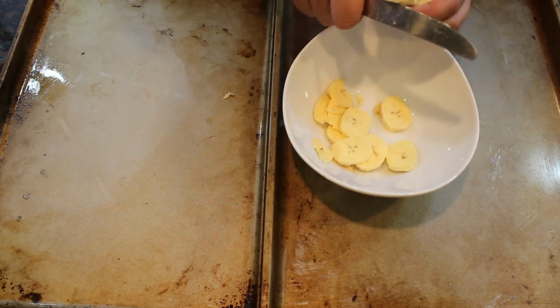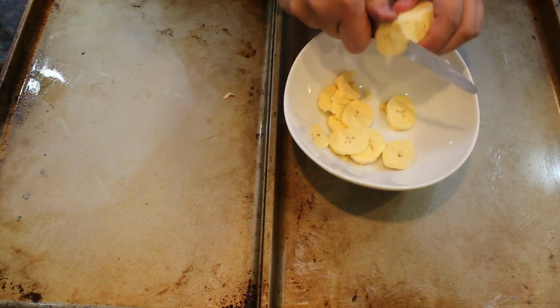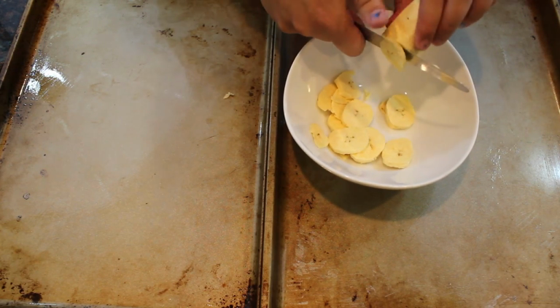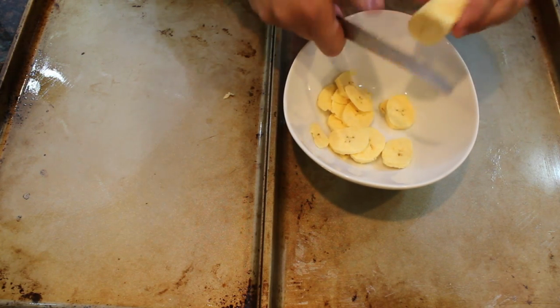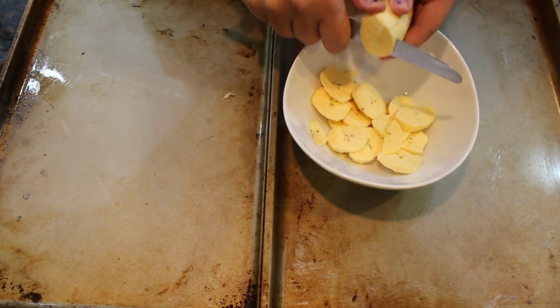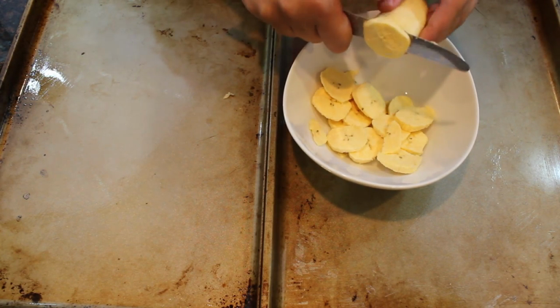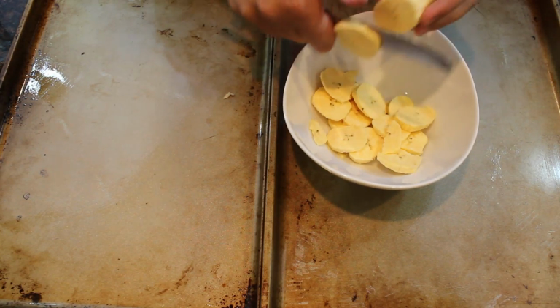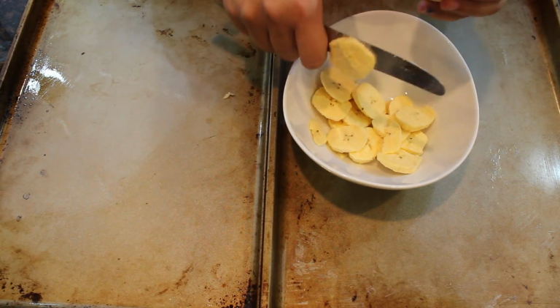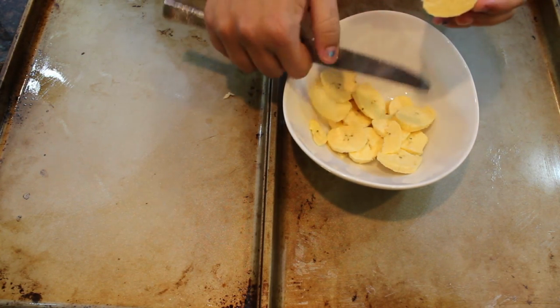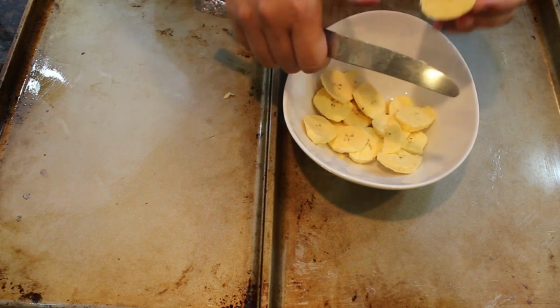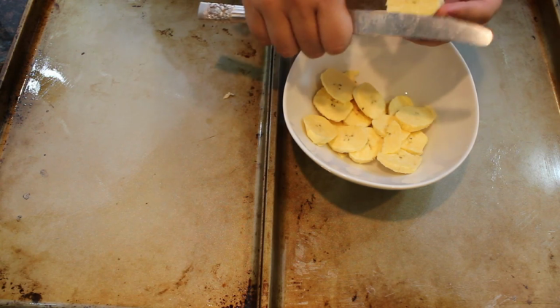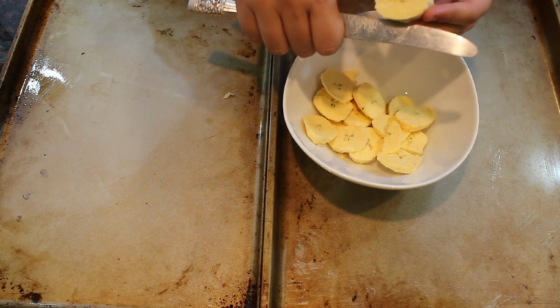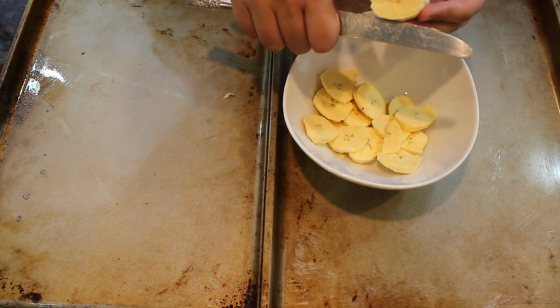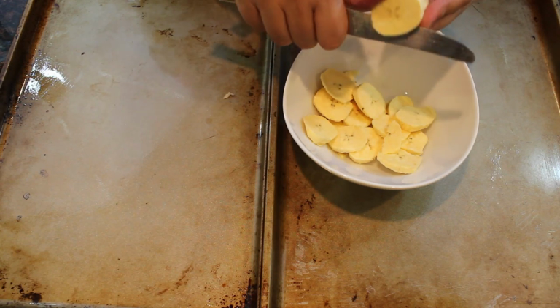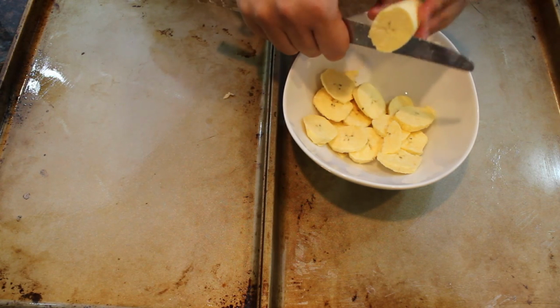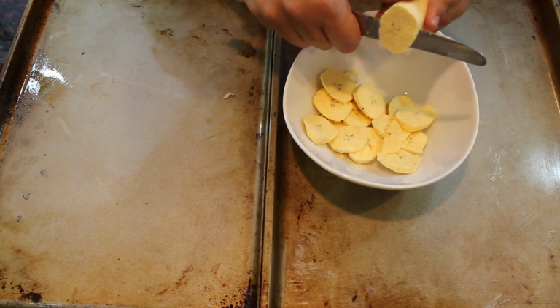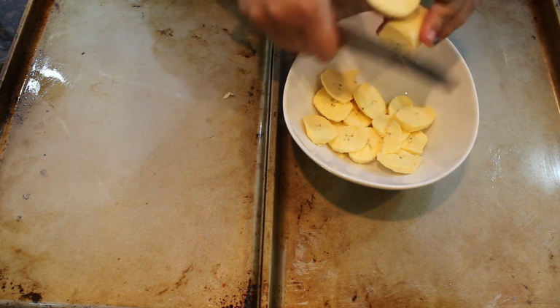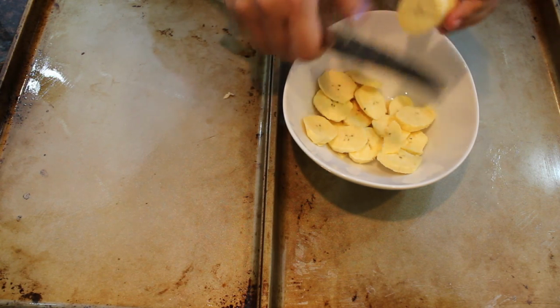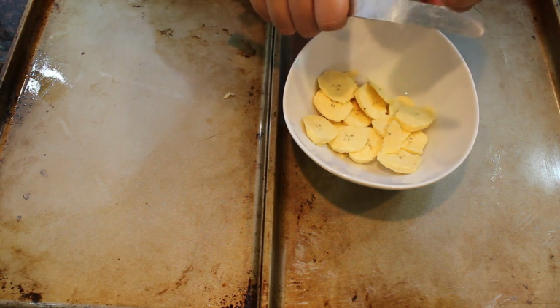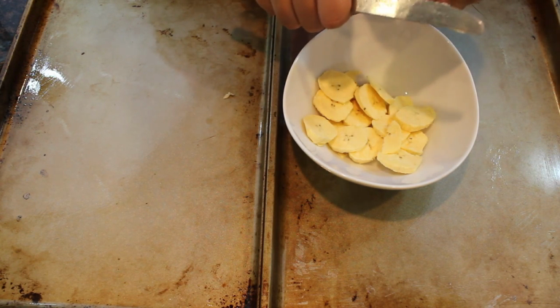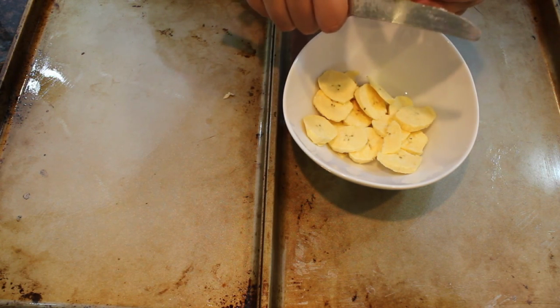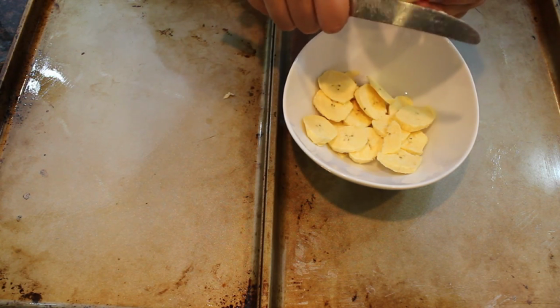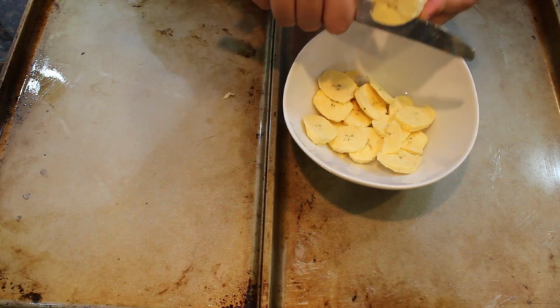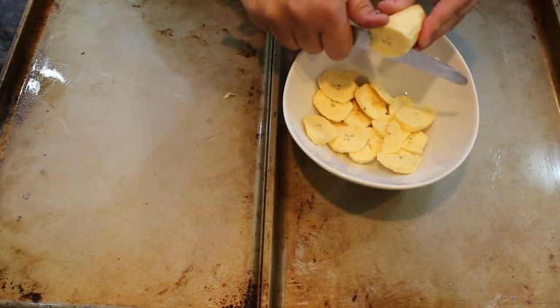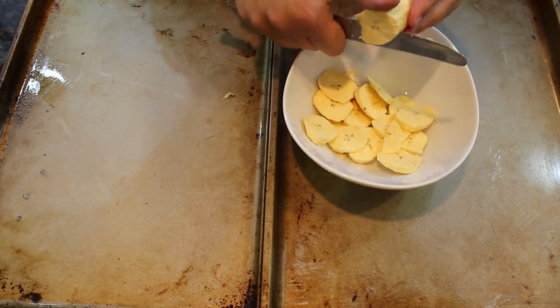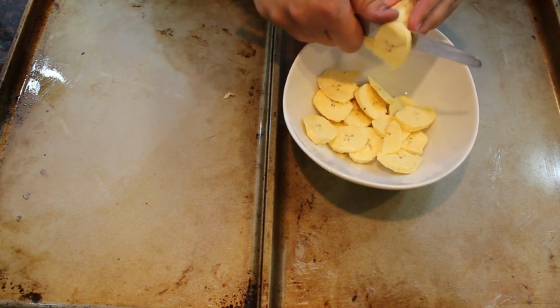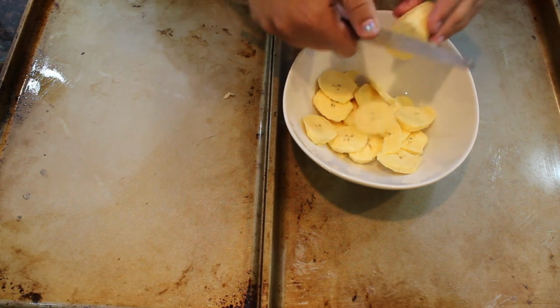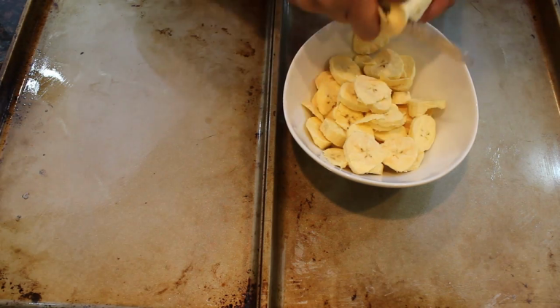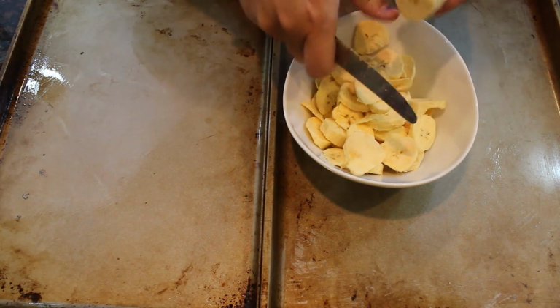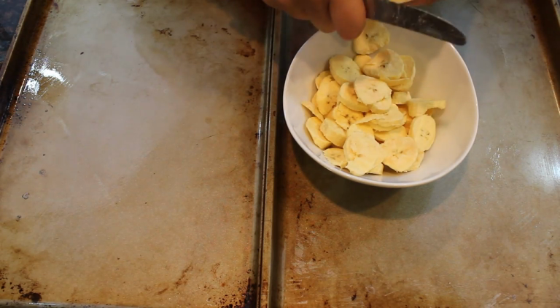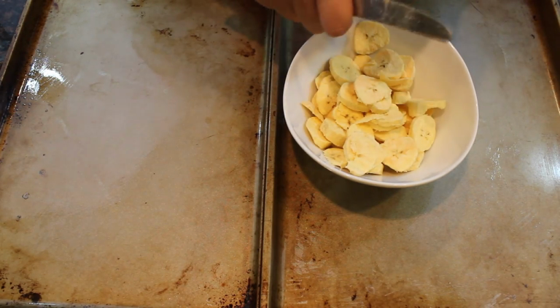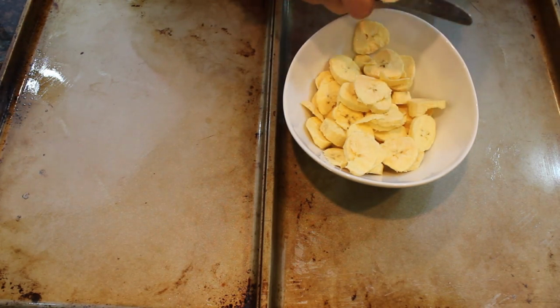You're just going to put them in the bowl and cut them into little circles — basically the way you cut cucumbers. That's how you're going to cut these plantains. And they taste like potato chips, you guys. They are literally perfection.